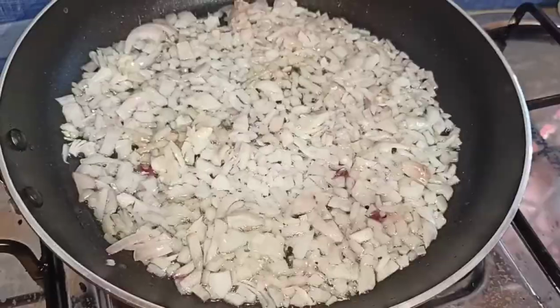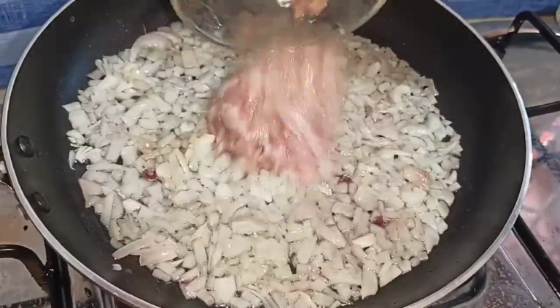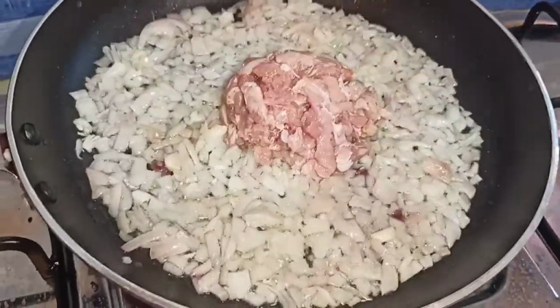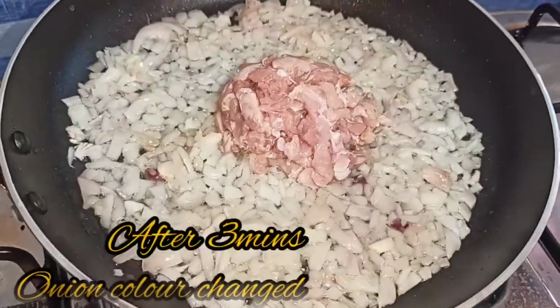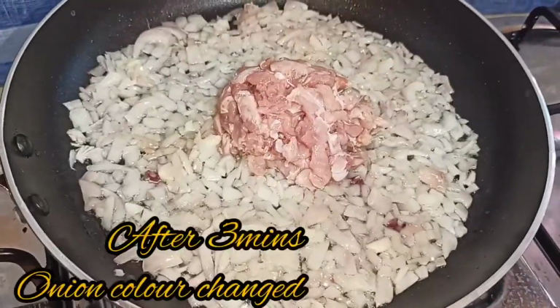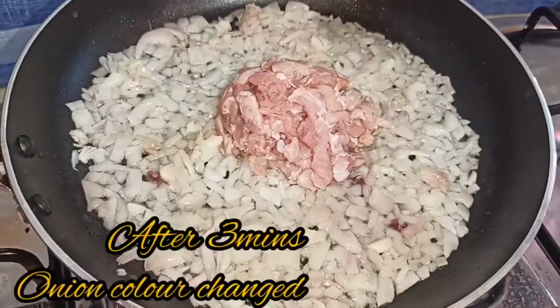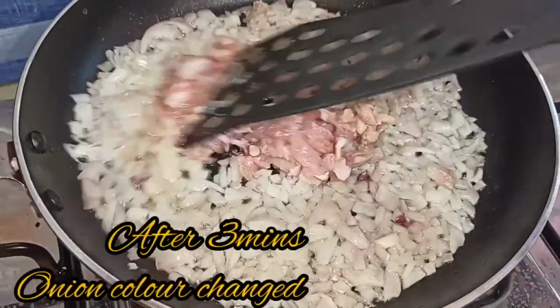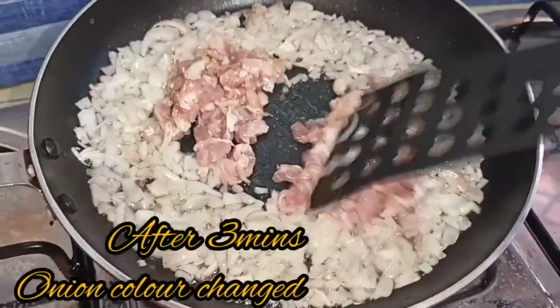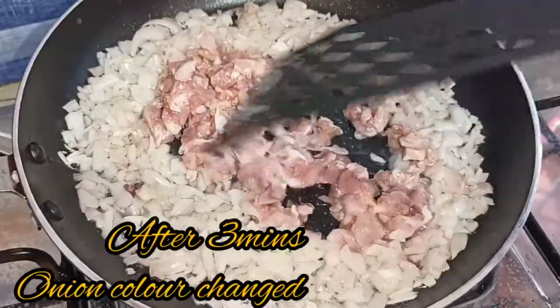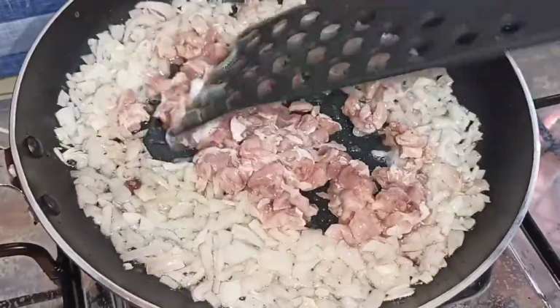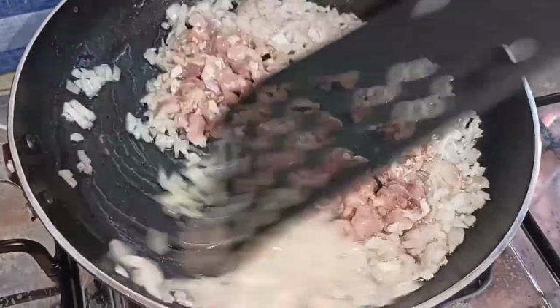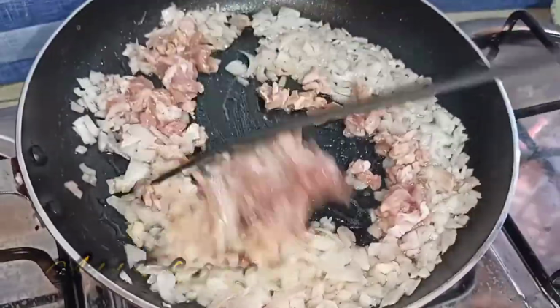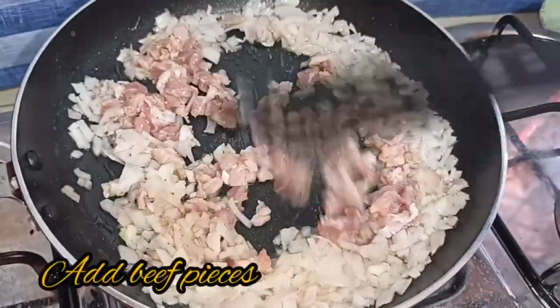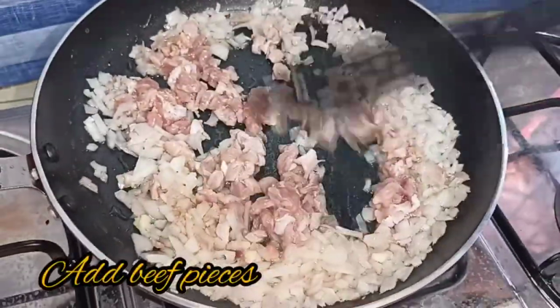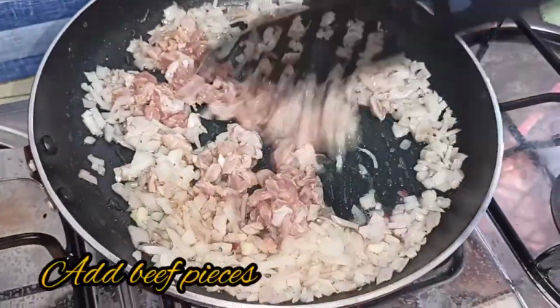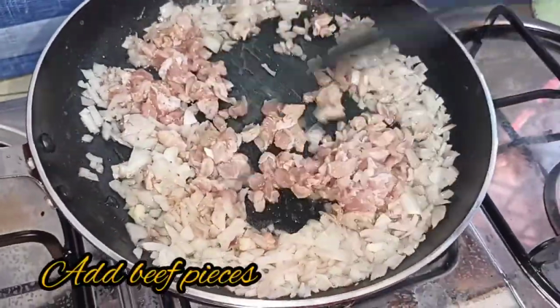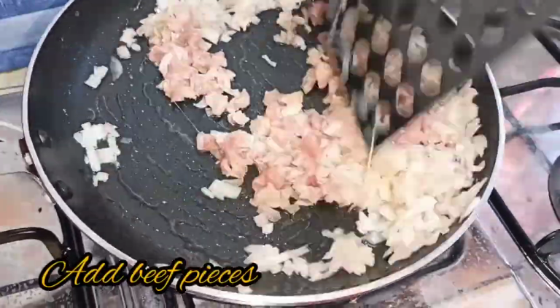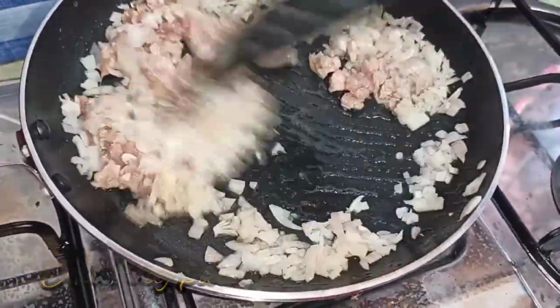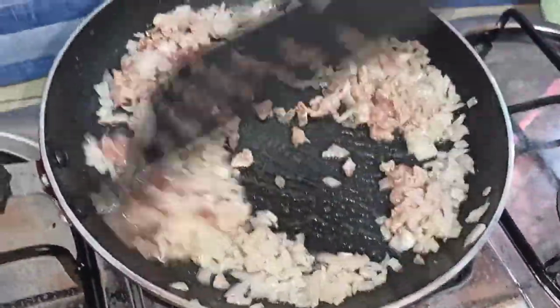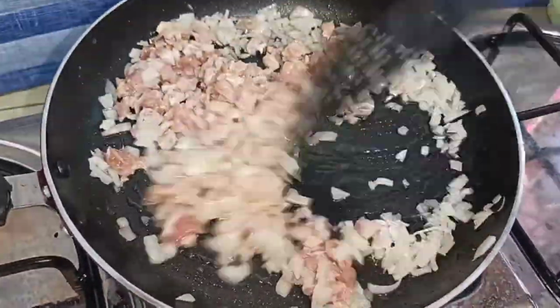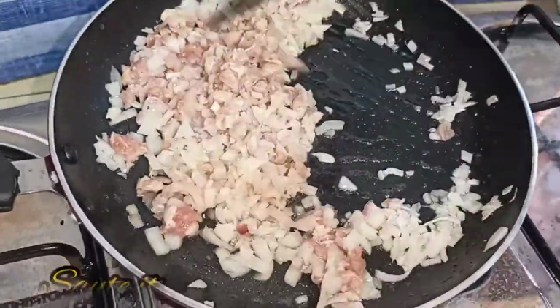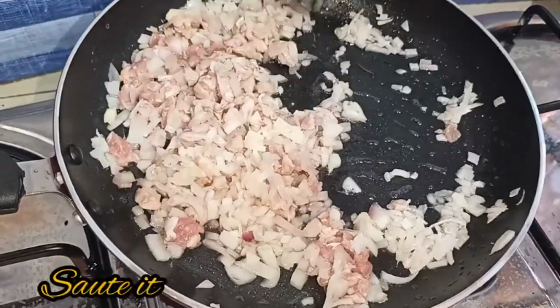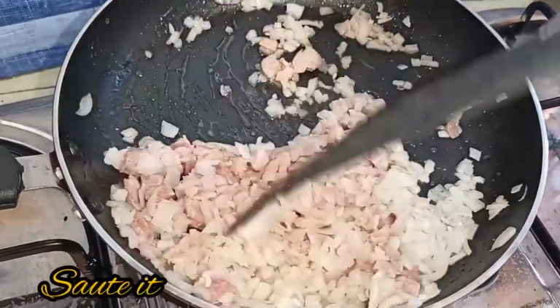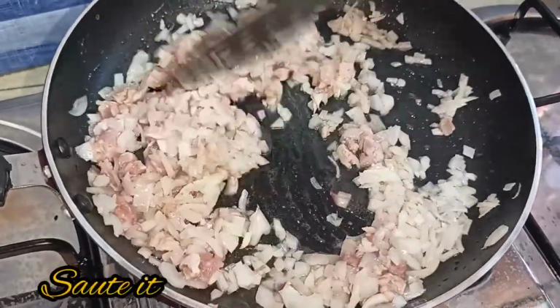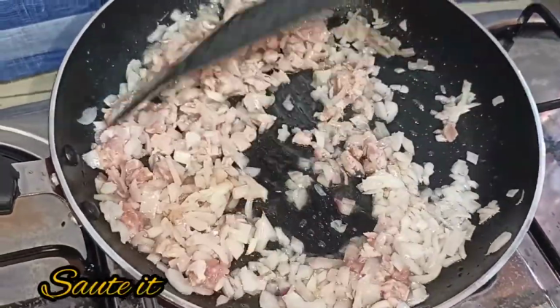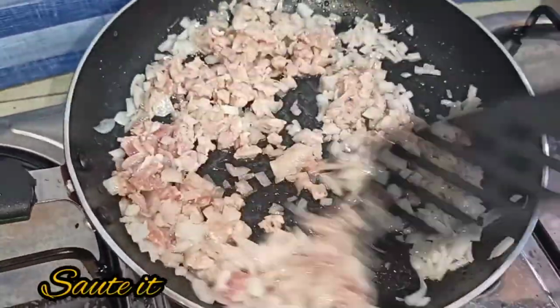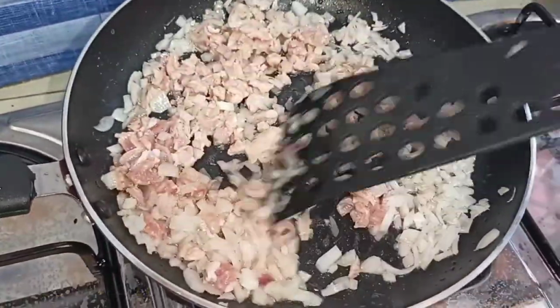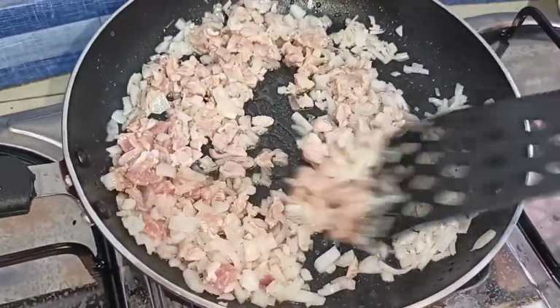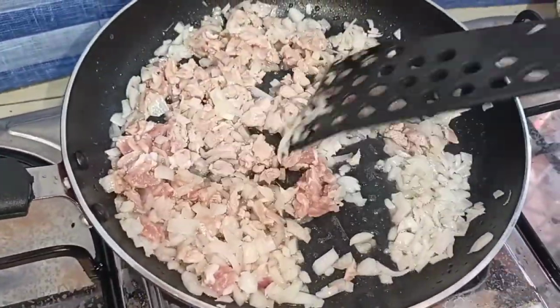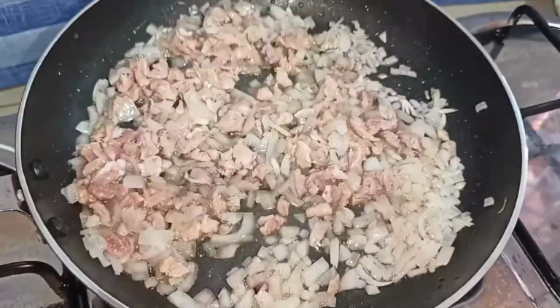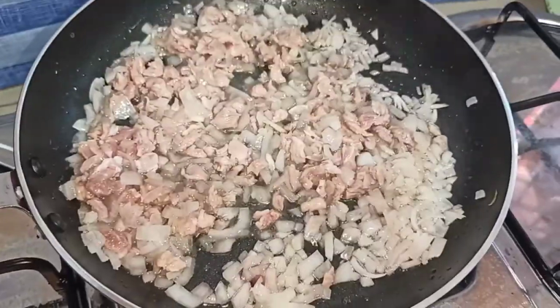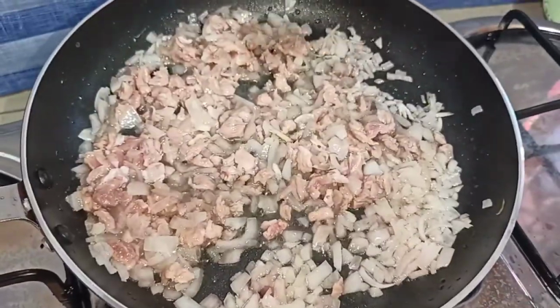If you see a color change, it is cooked. If you have beef, you can cook it. You can also make this with a beef cutlet, chicken, or mutton cutlet.